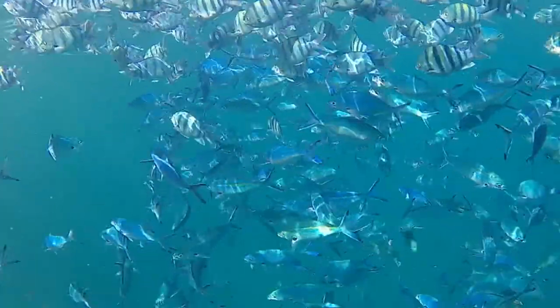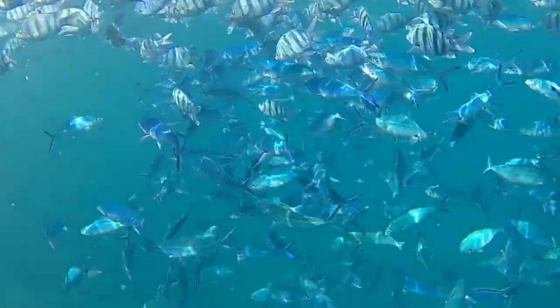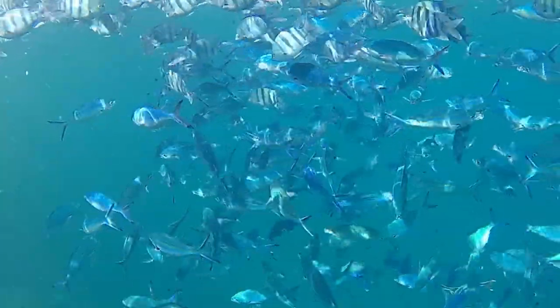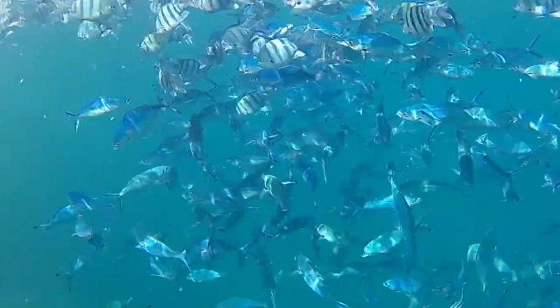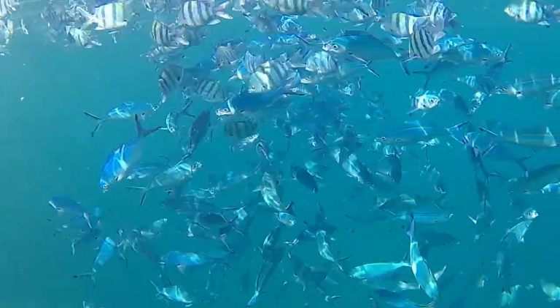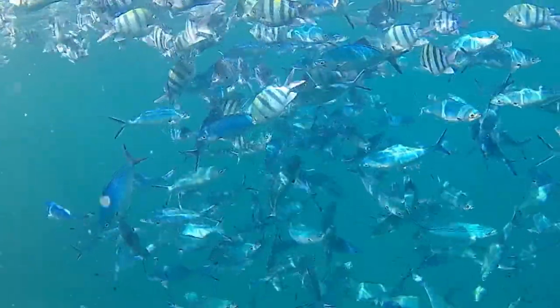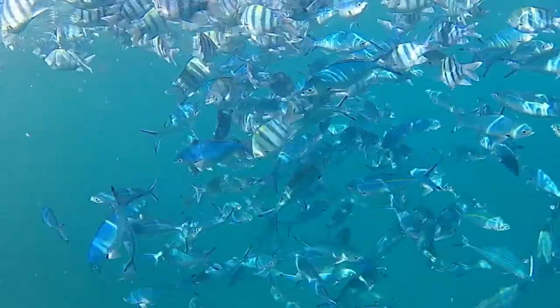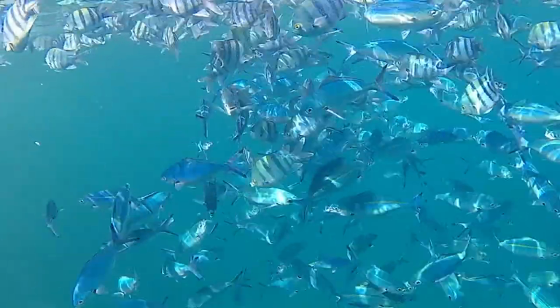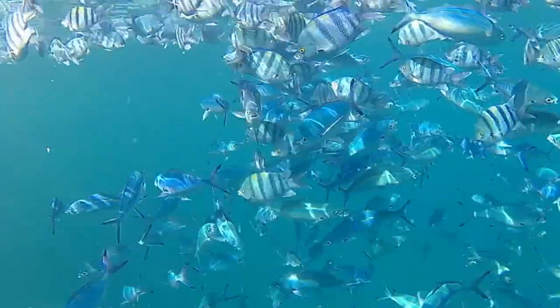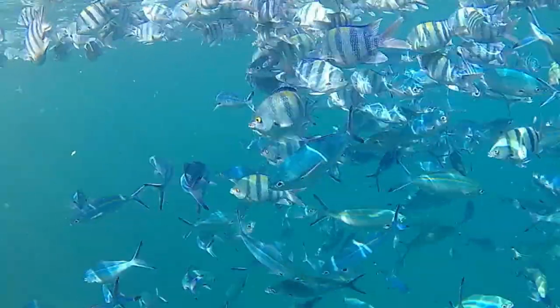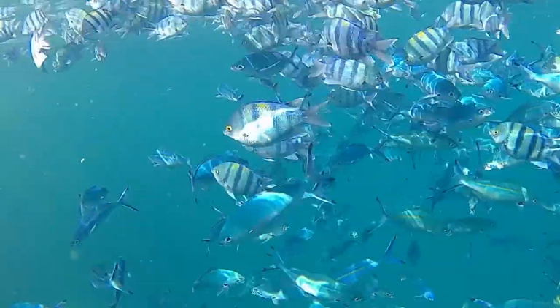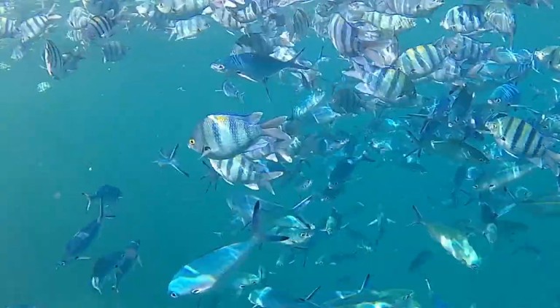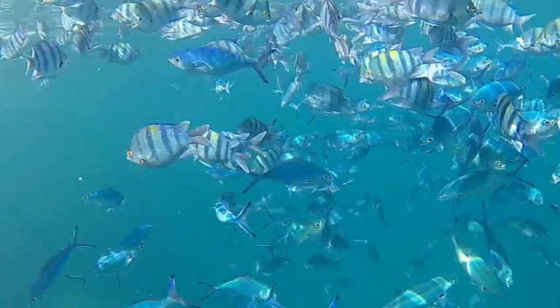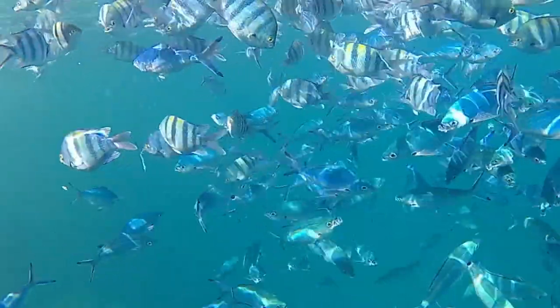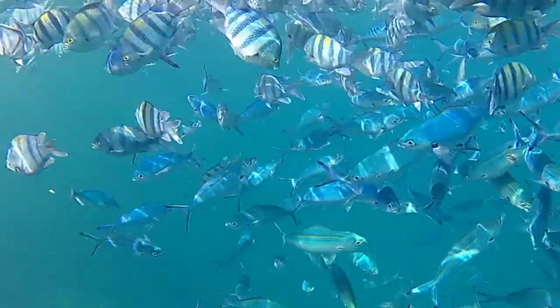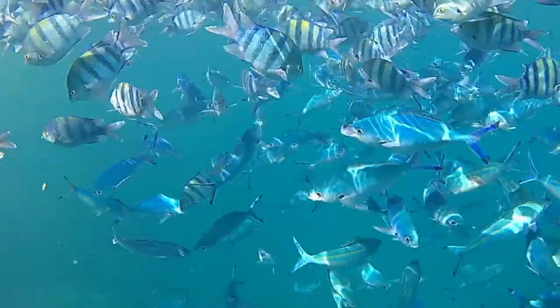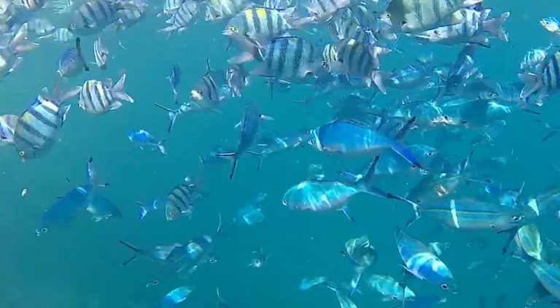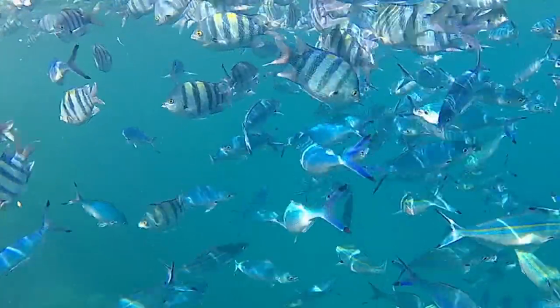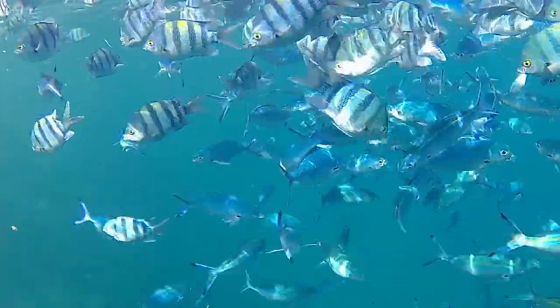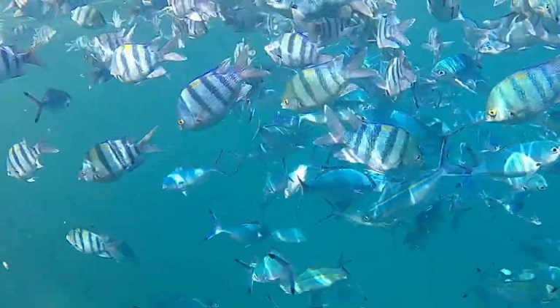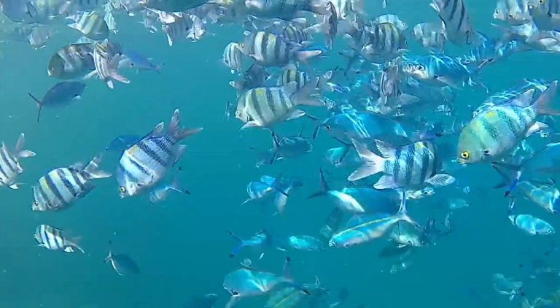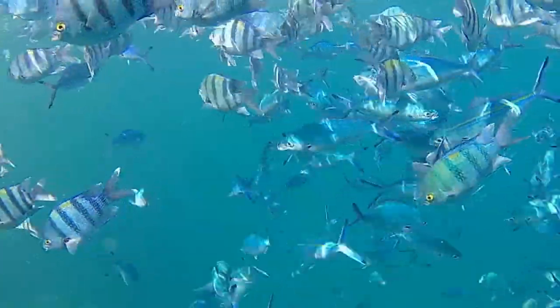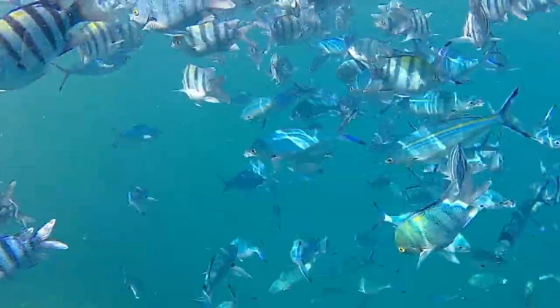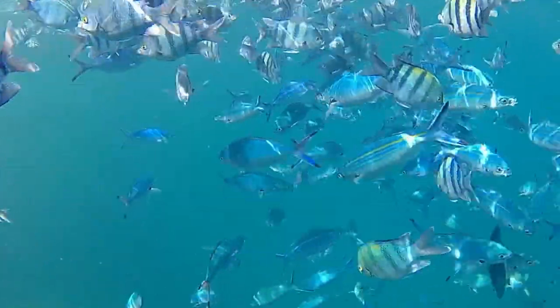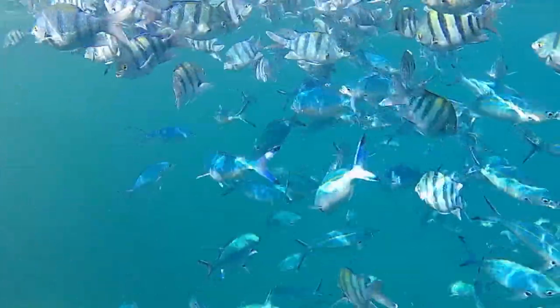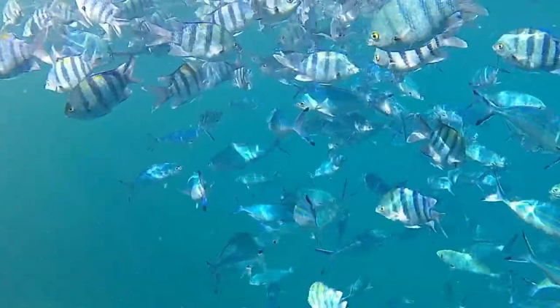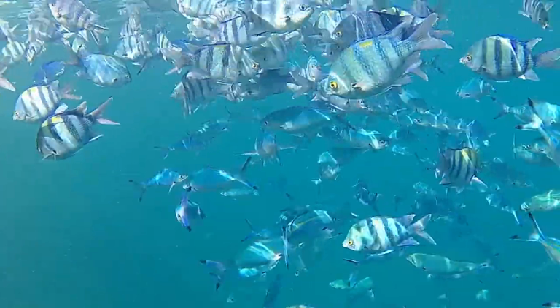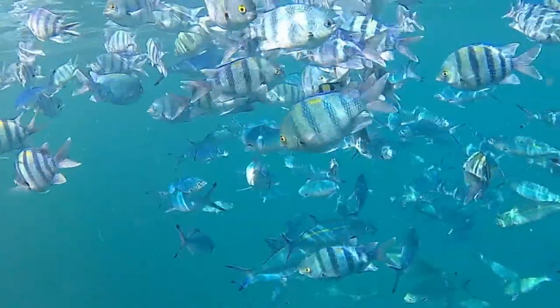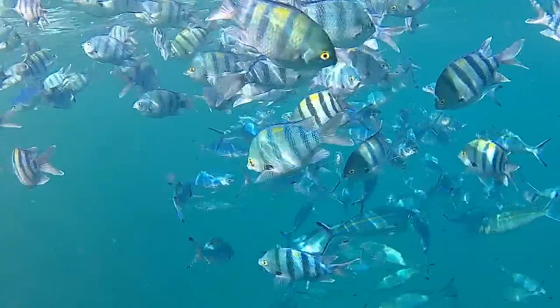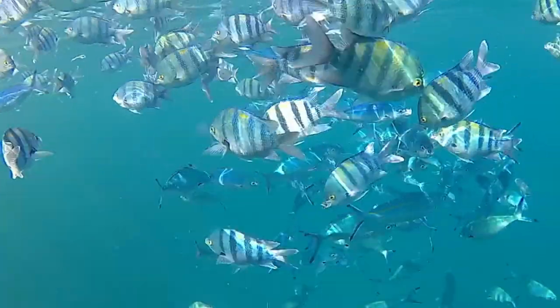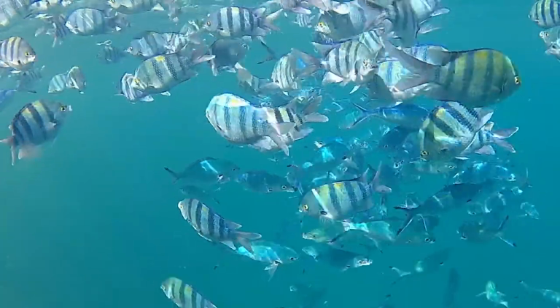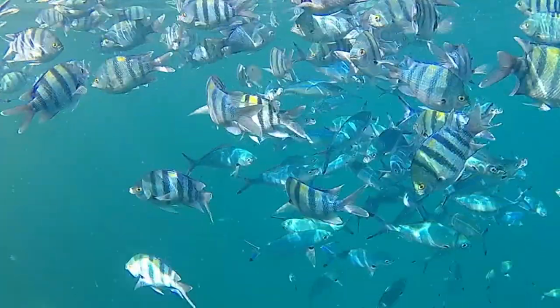They feed on zooplankton, benthic algae, and small invertebrates.